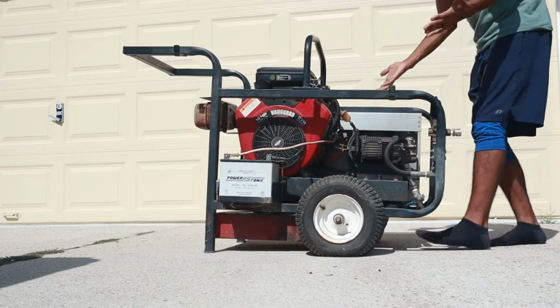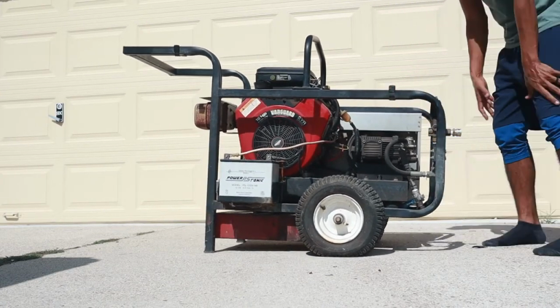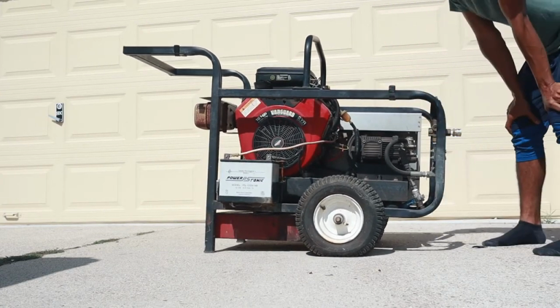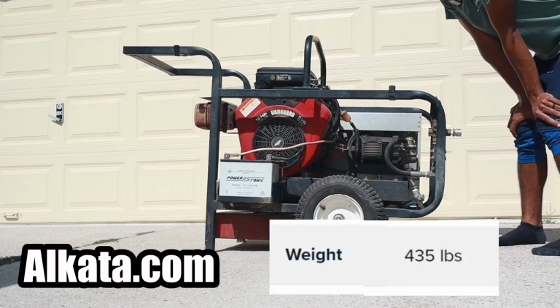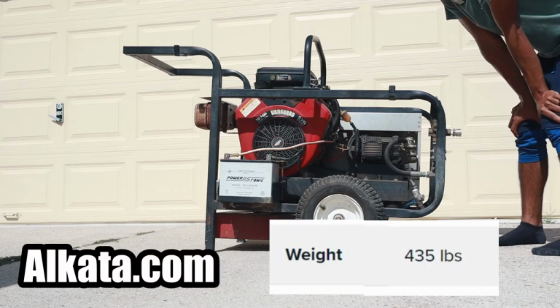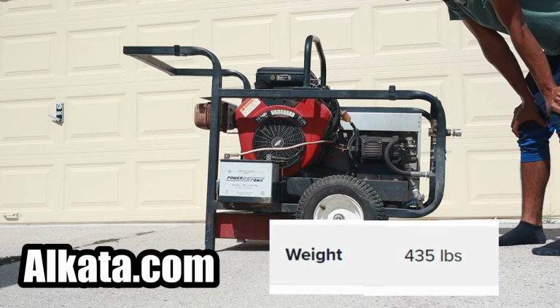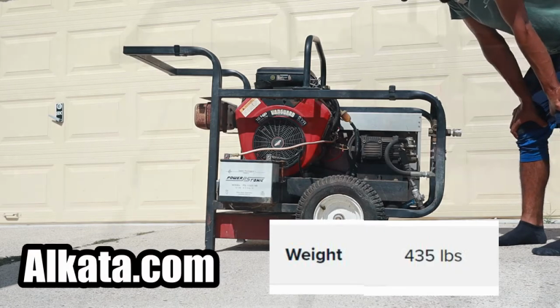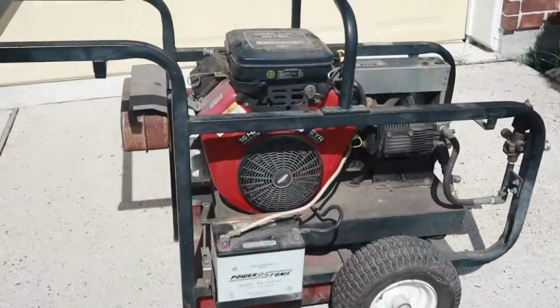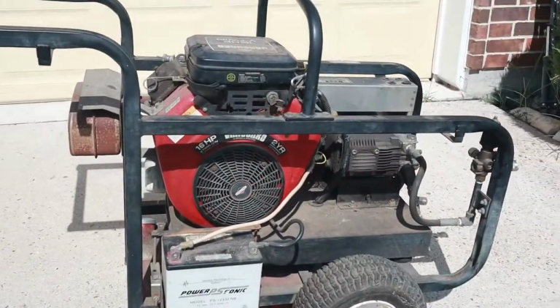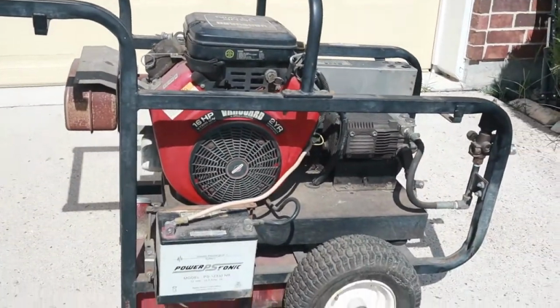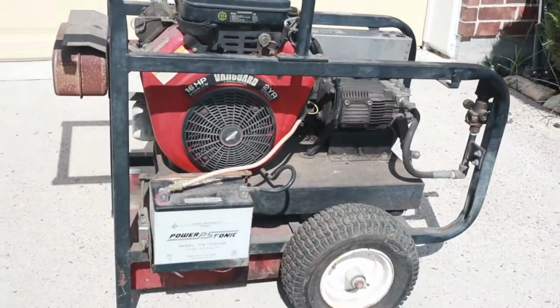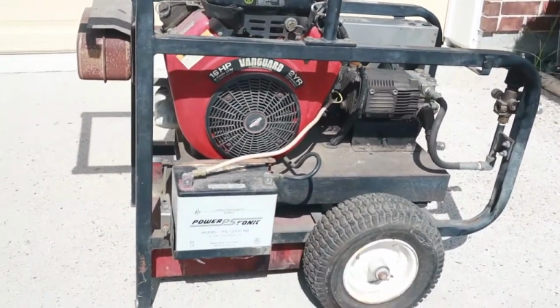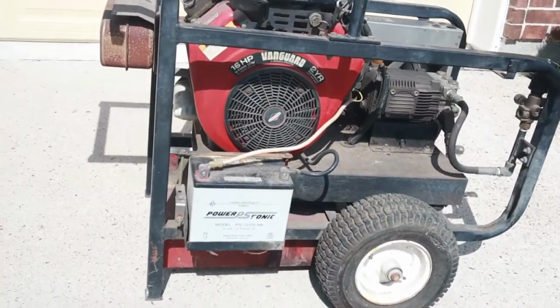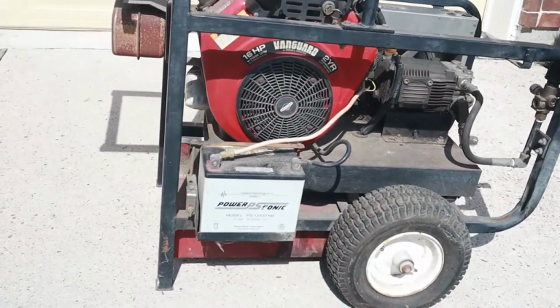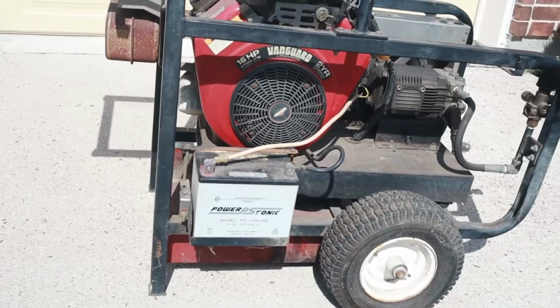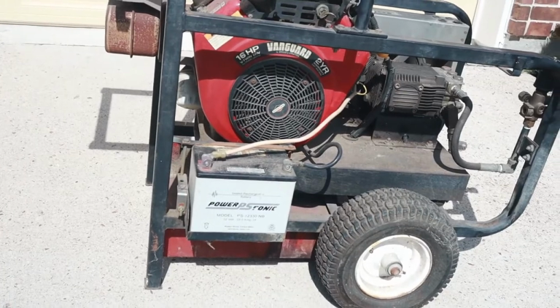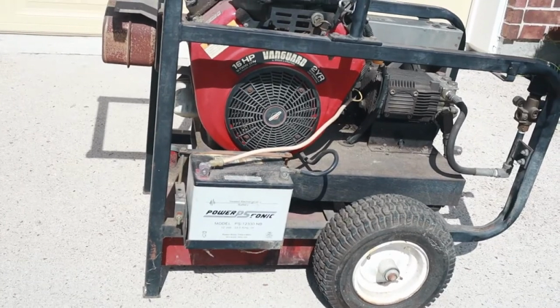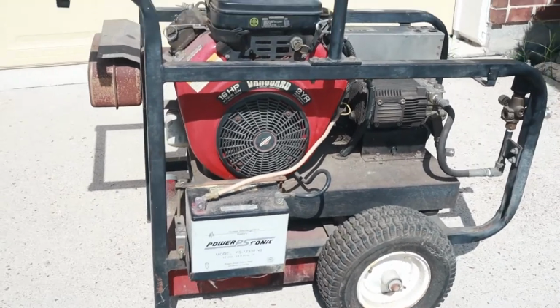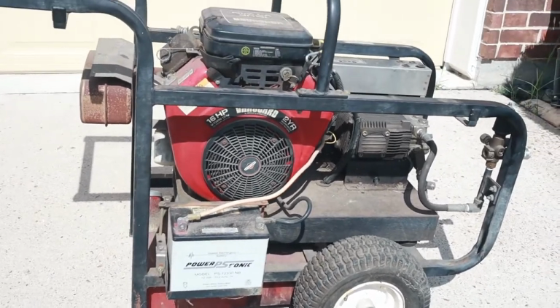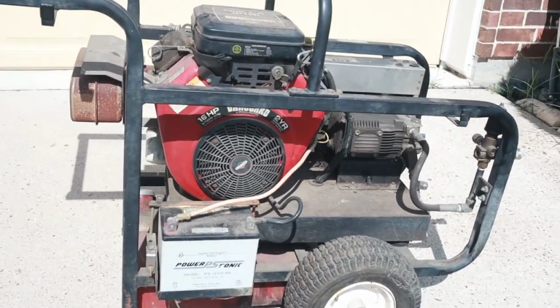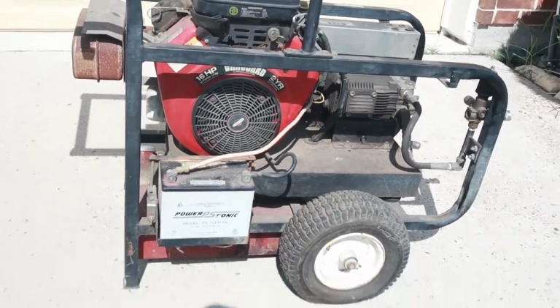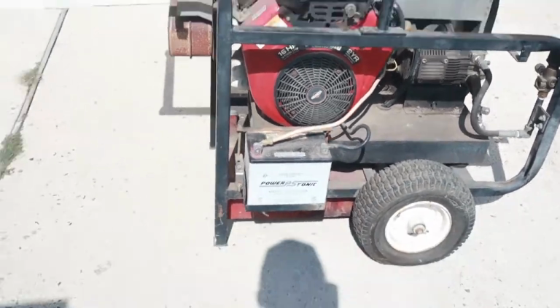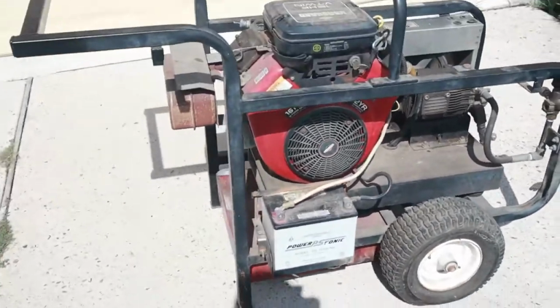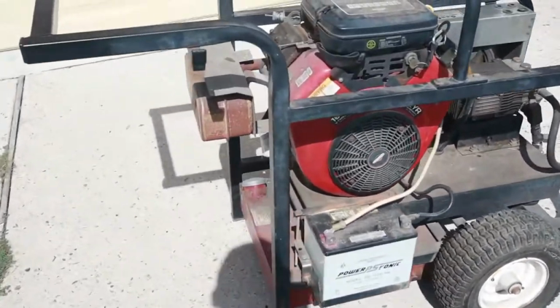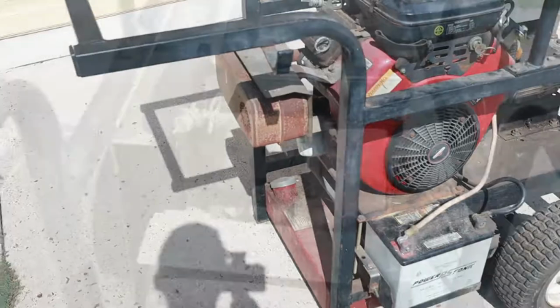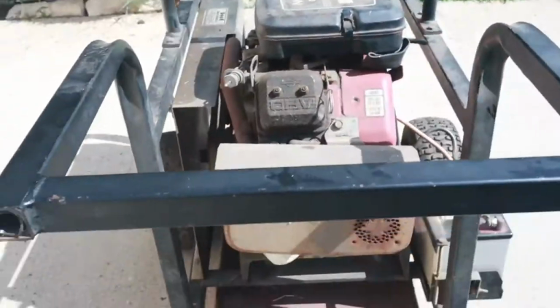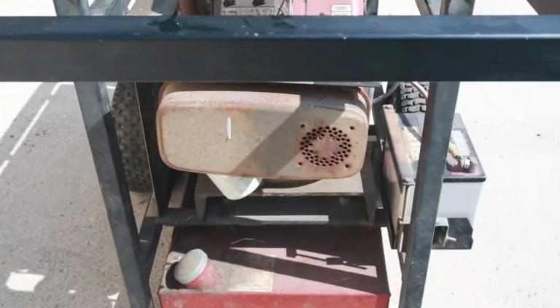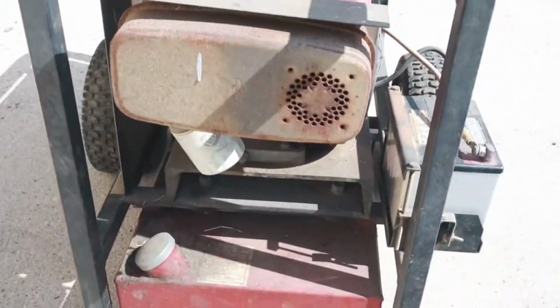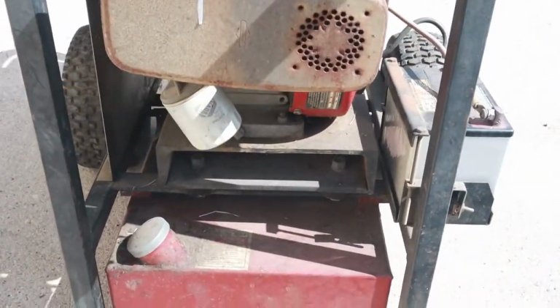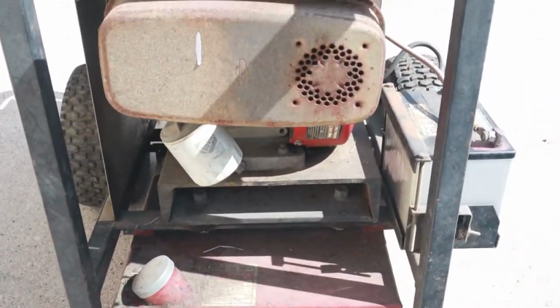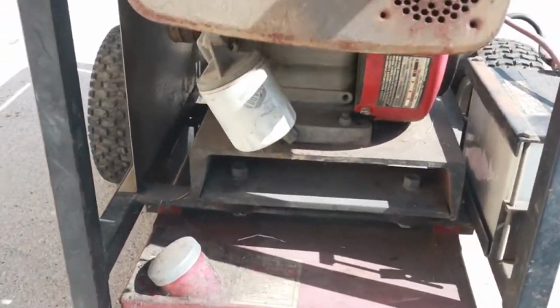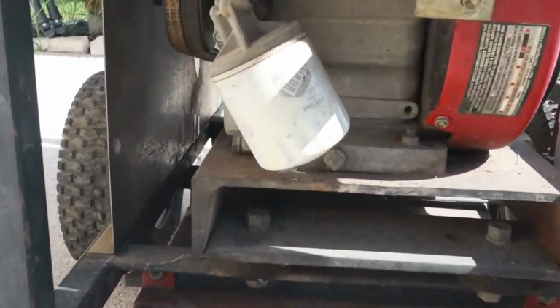I'm going to guess over 200 to 300 pounds — this thing is just incredibly heavy. If you guys know anything about this kind of equipment, please comment down below. I don't know if it's worth it to get it restored, fixed up, or should I just sell as-is, parts only. If you guys see something very obvious that I am missing, please point it out.